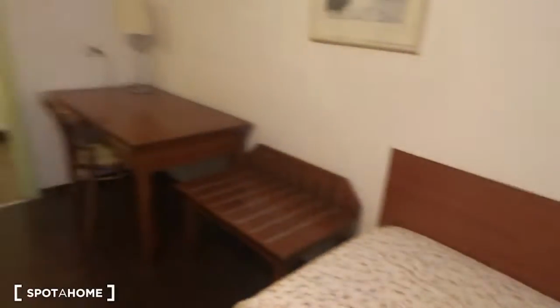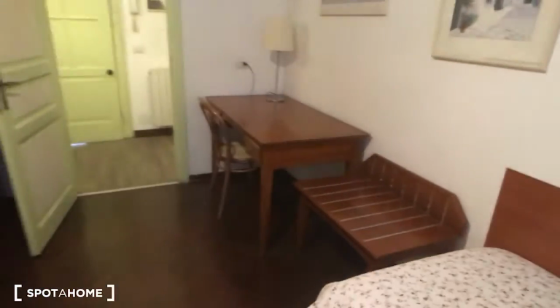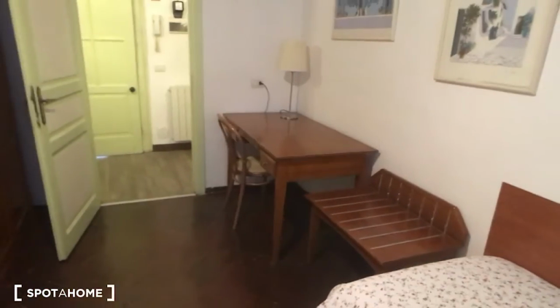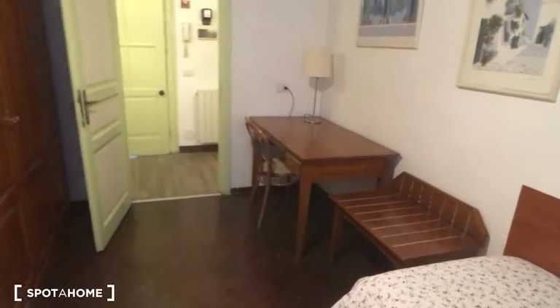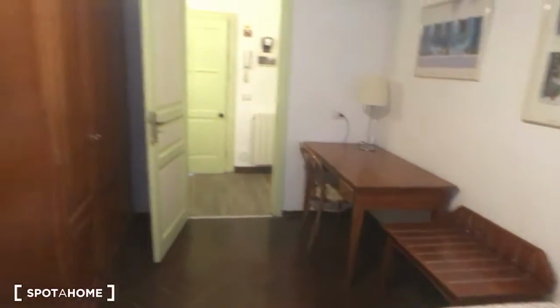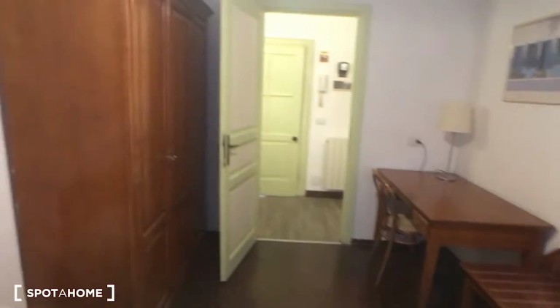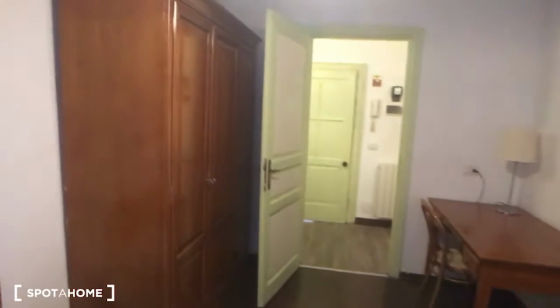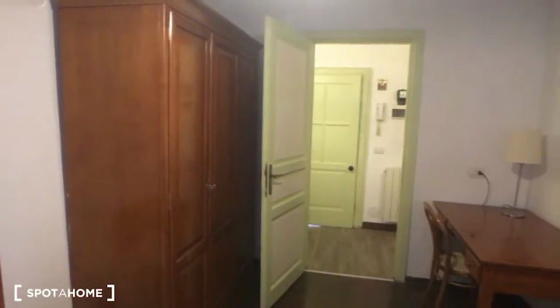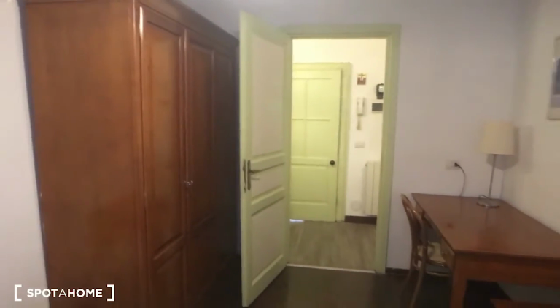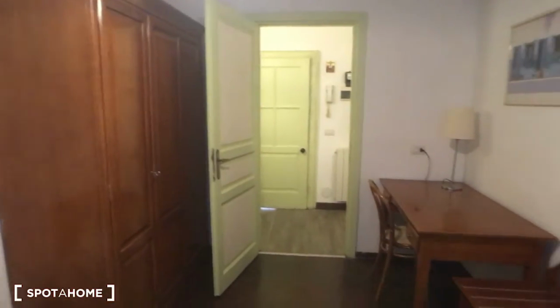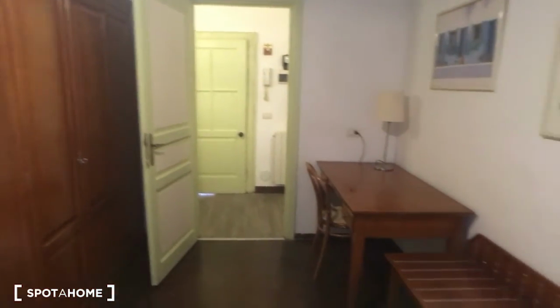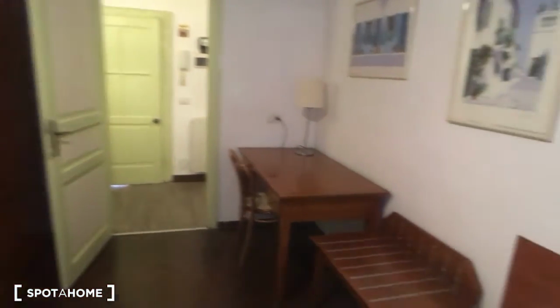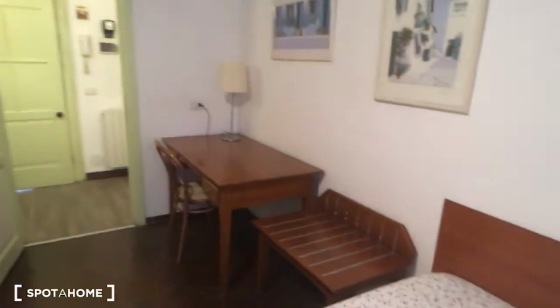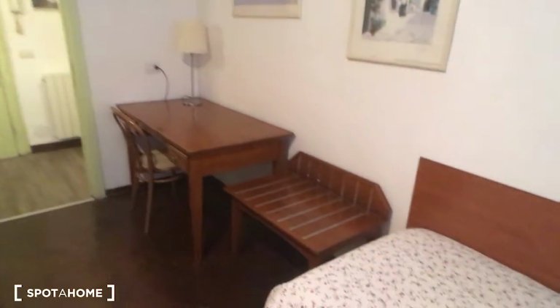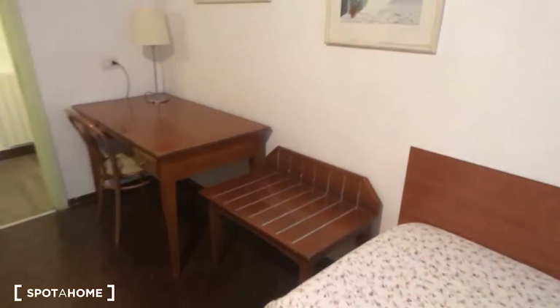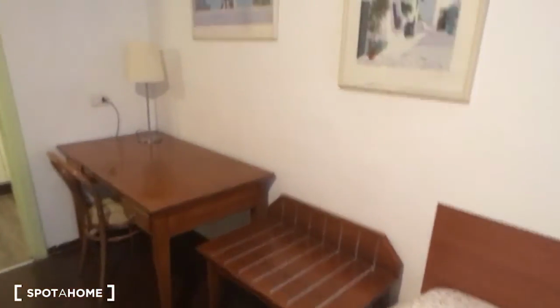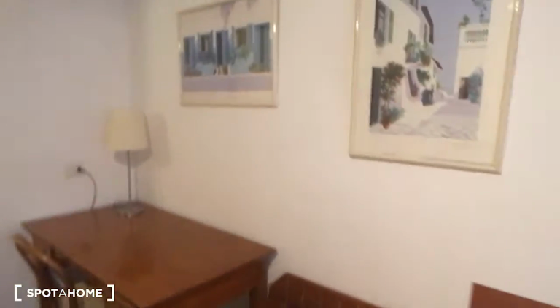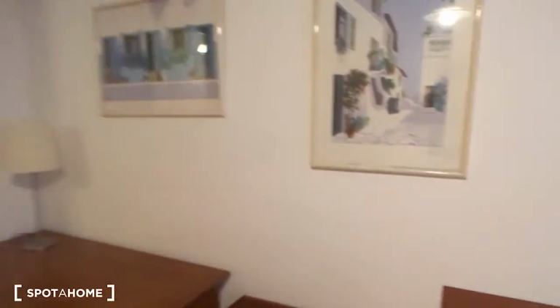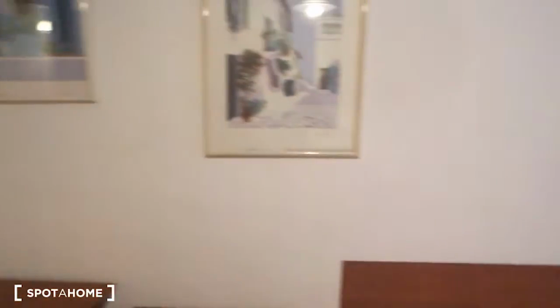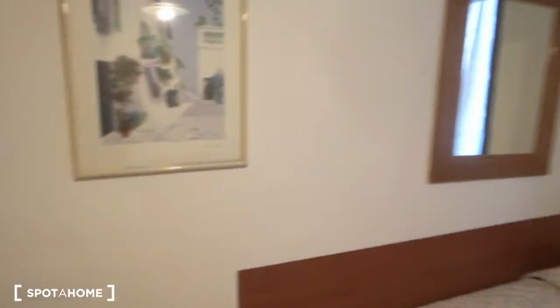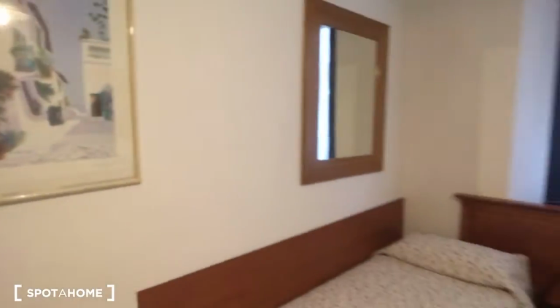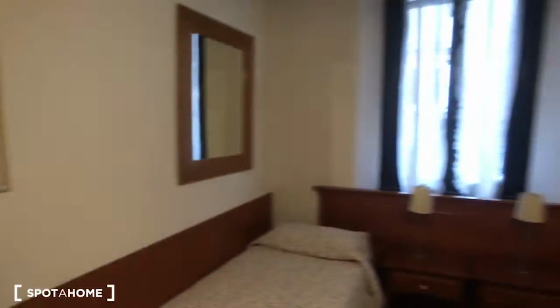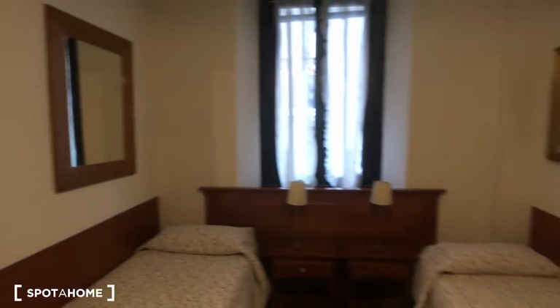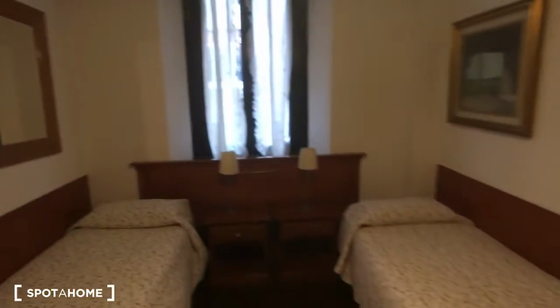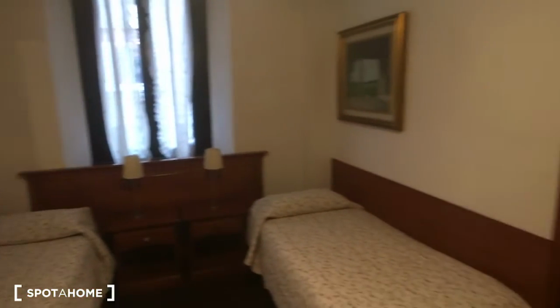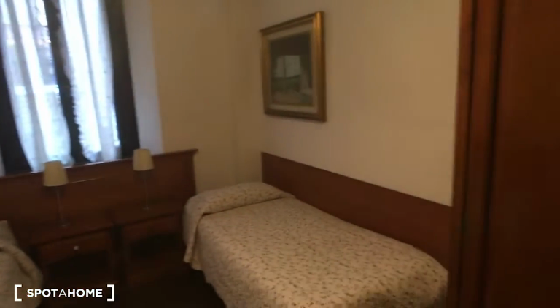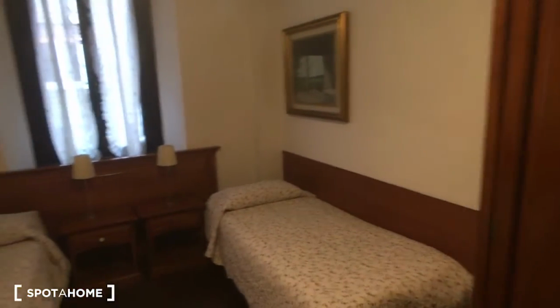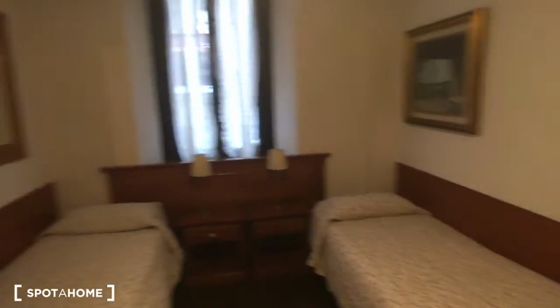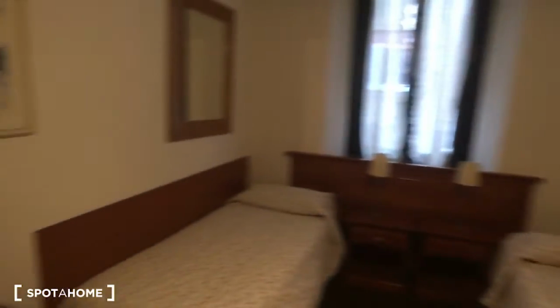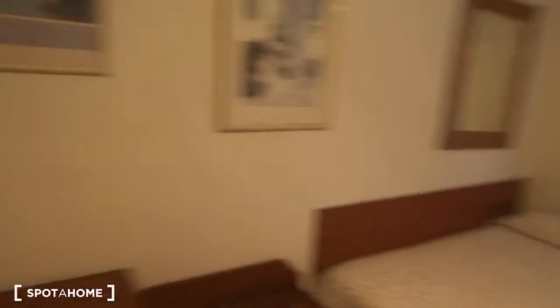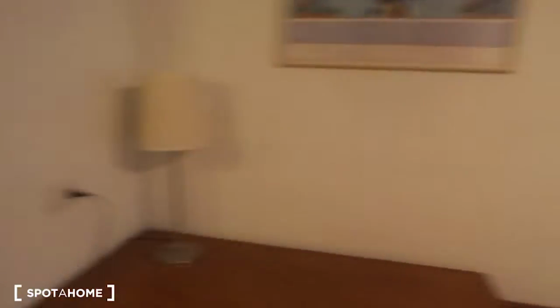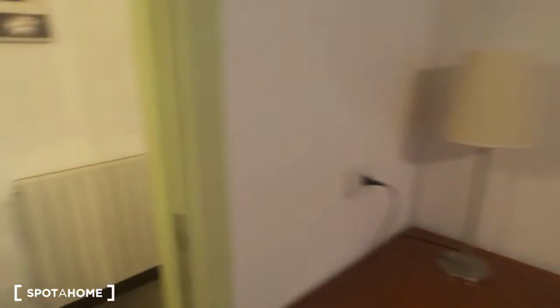Bedroom one also has a very large desk and a wardrobe, as you can see. It's very nice. This is one more general view of the room, and then we can go take a look at bedroom number two.